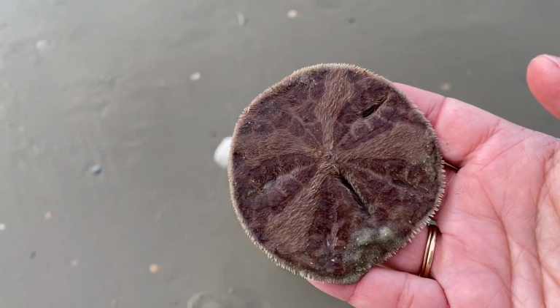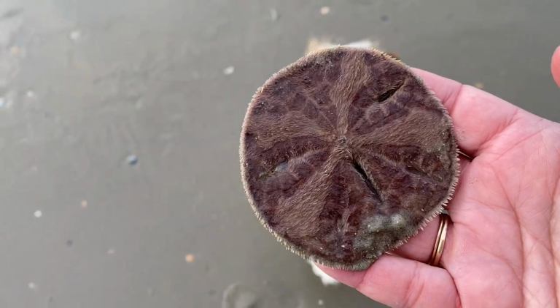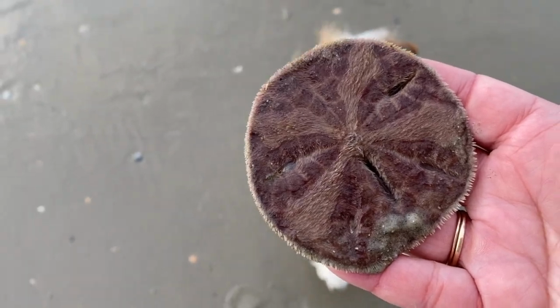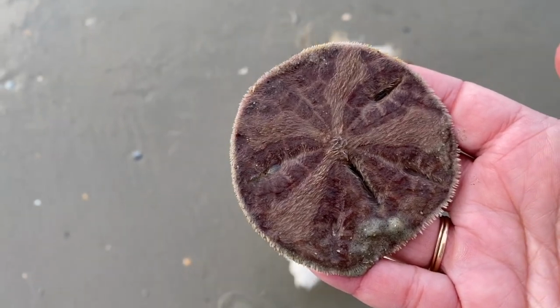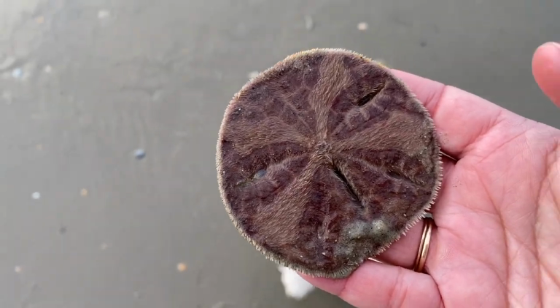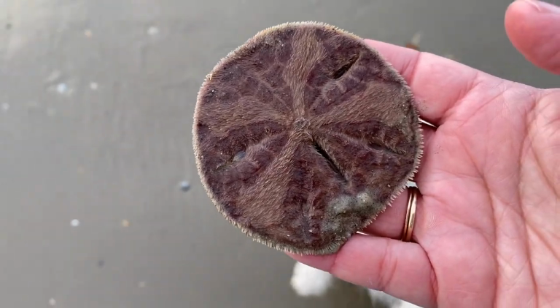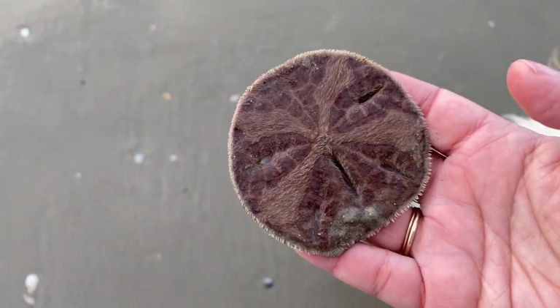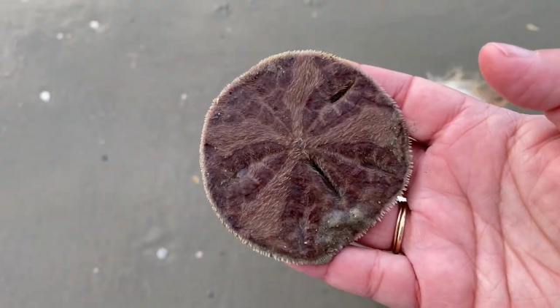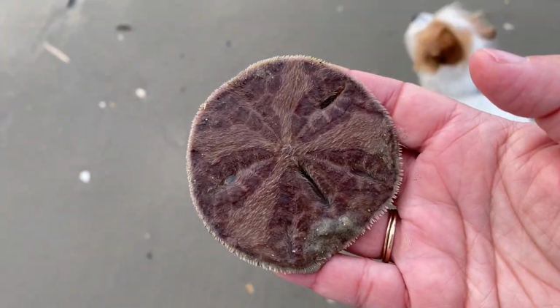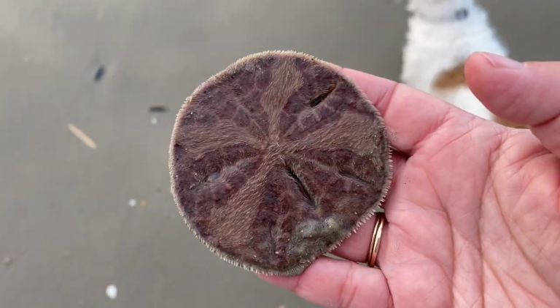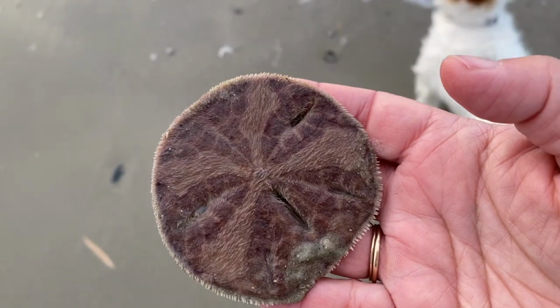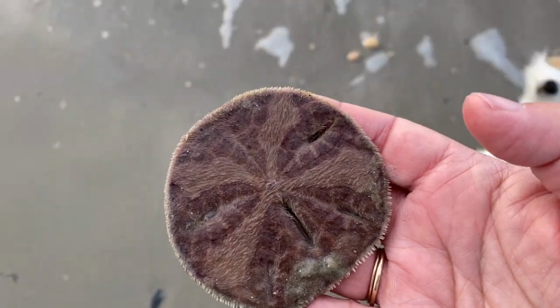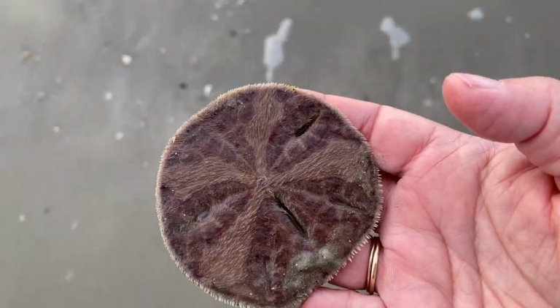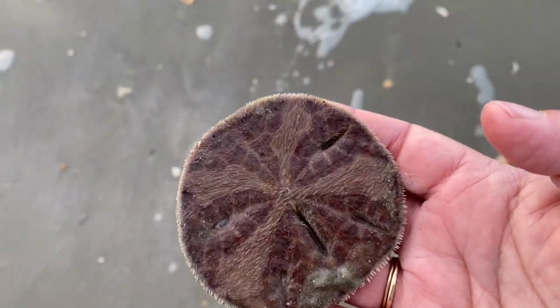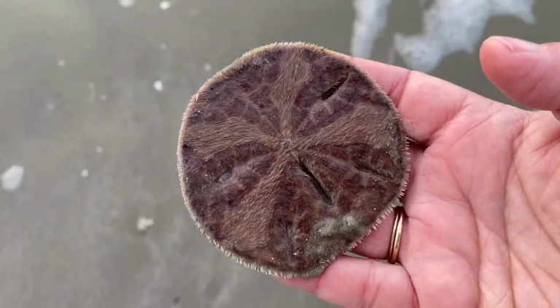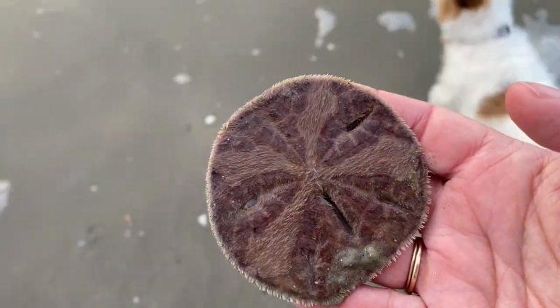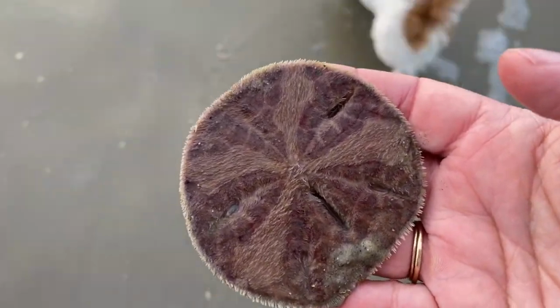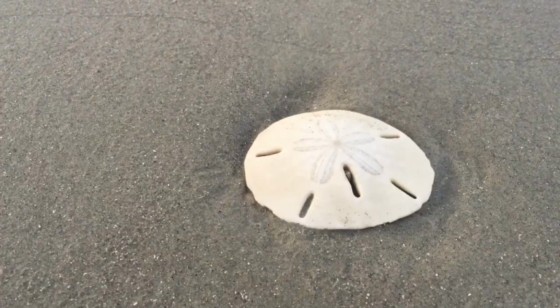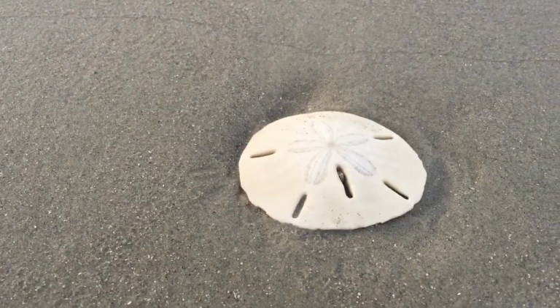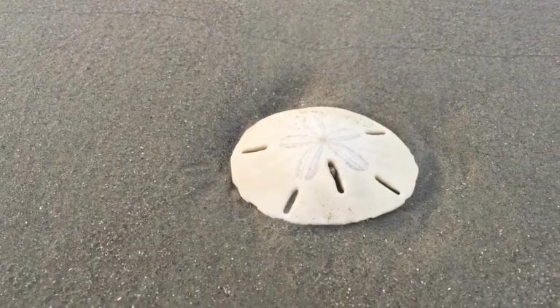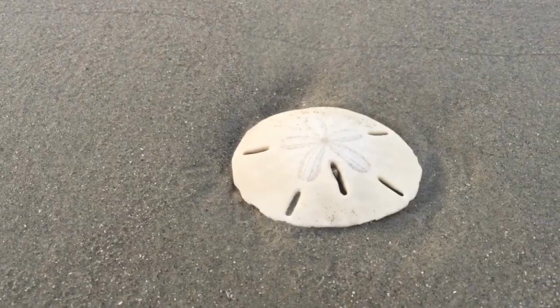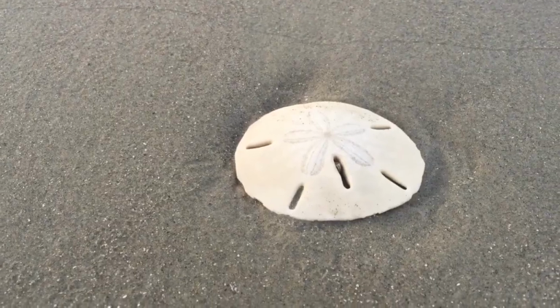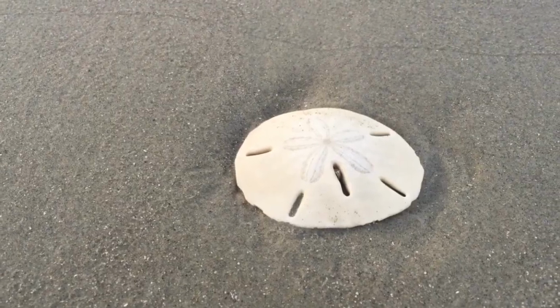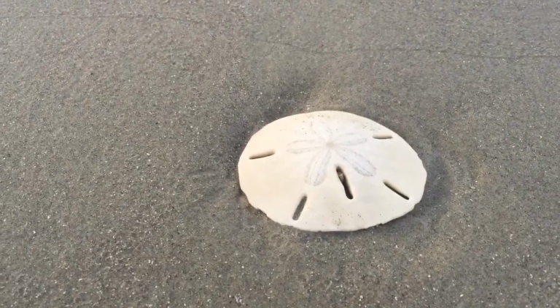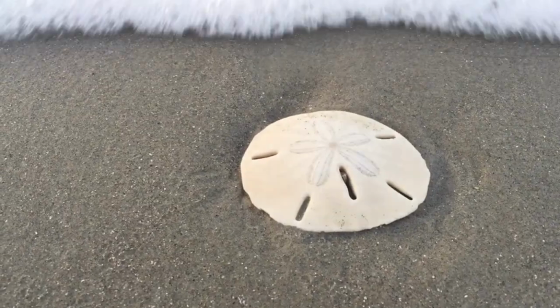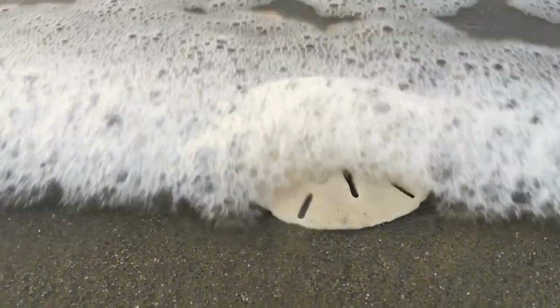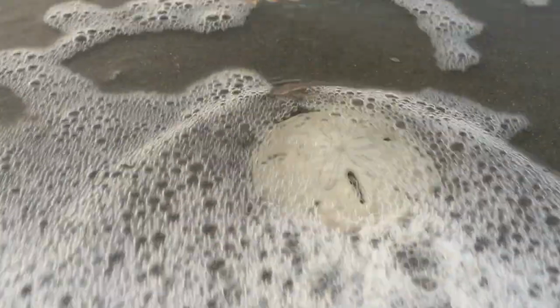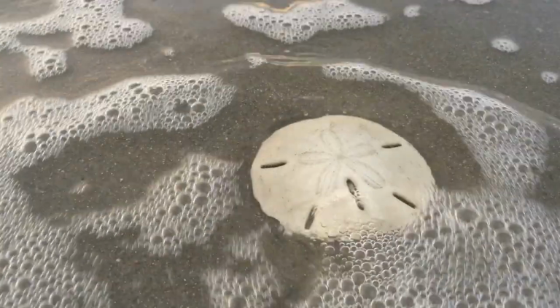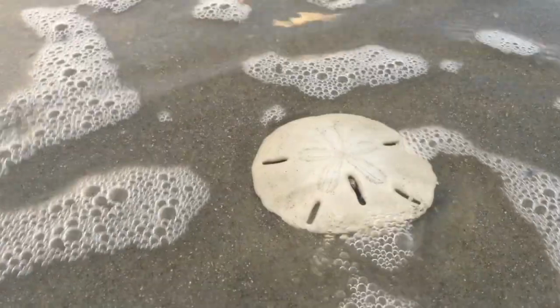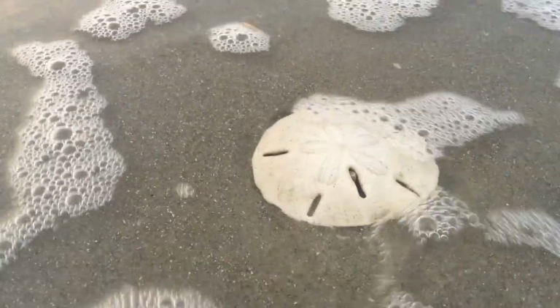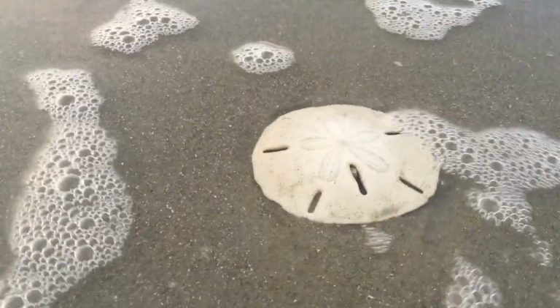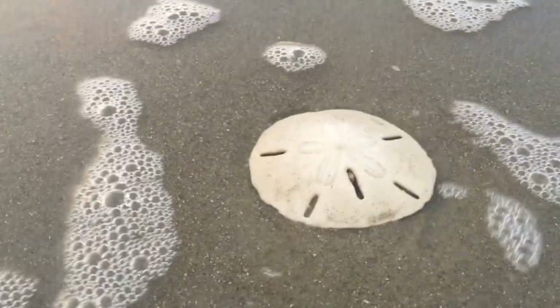If you find a sand dollar on the beach with spines, leave it be. But if you find the bleached remains, called a test, that's safe to keep and can be a beachcombing treasure.